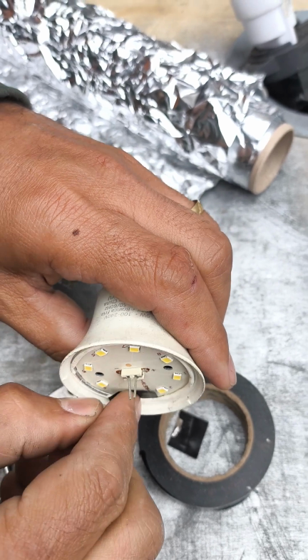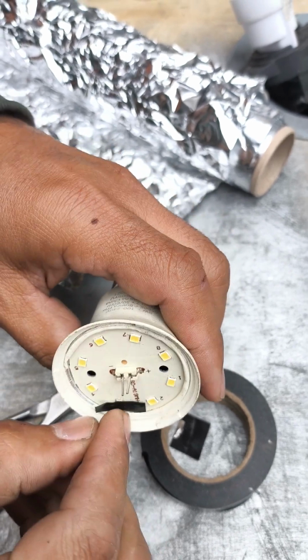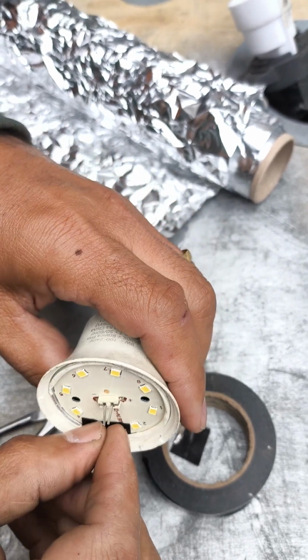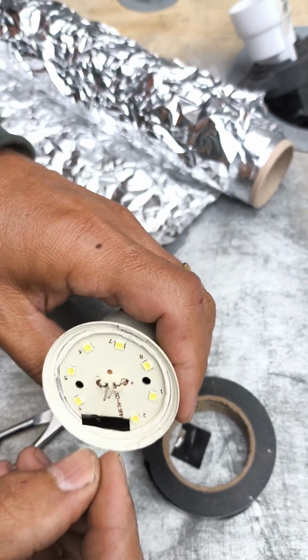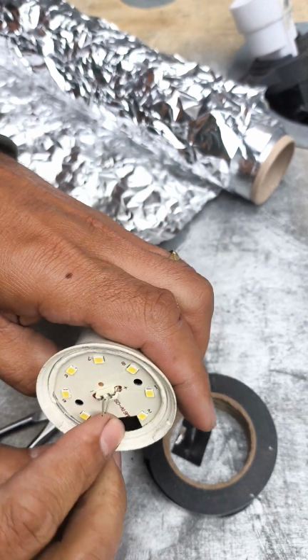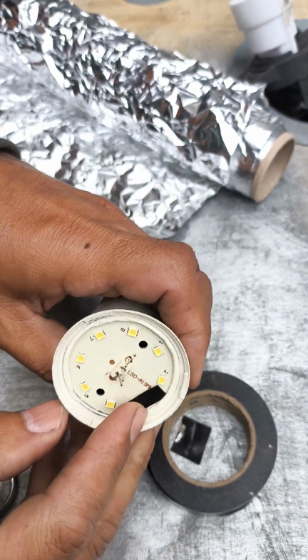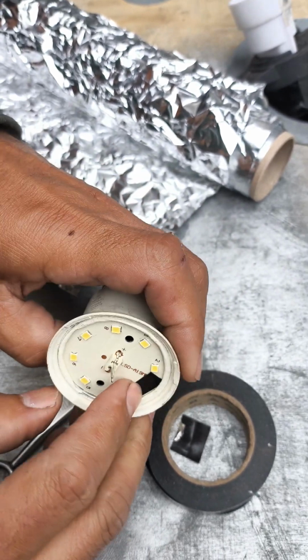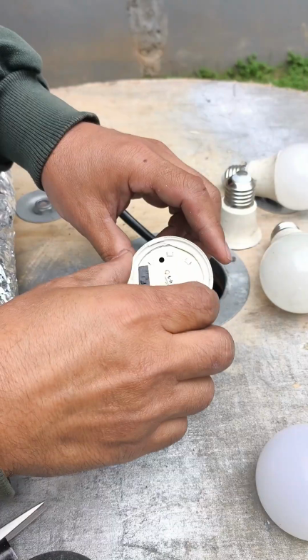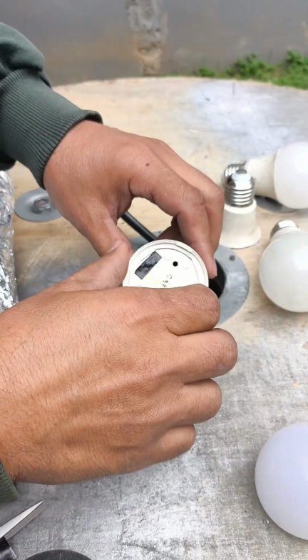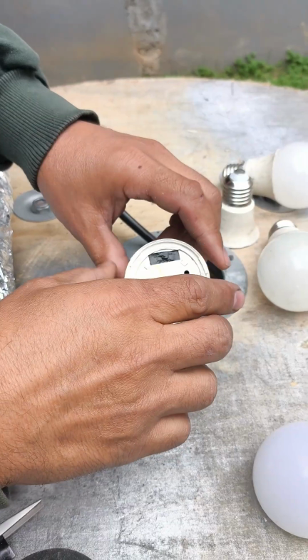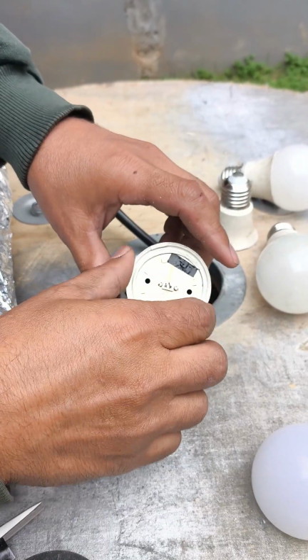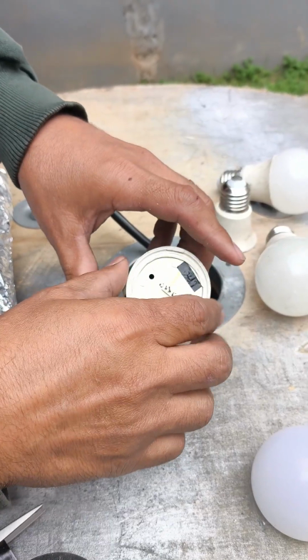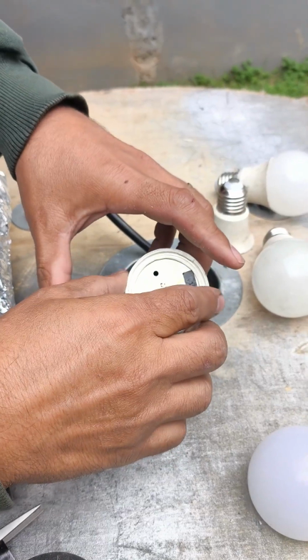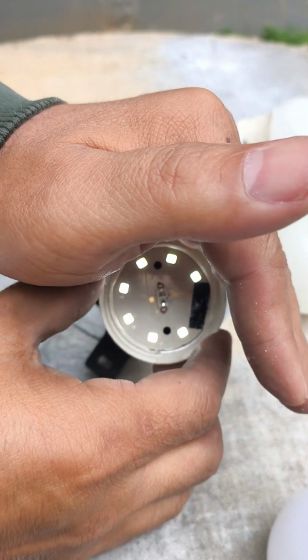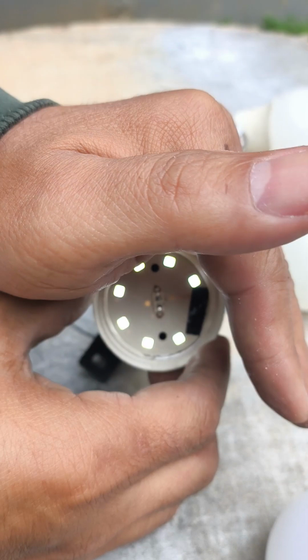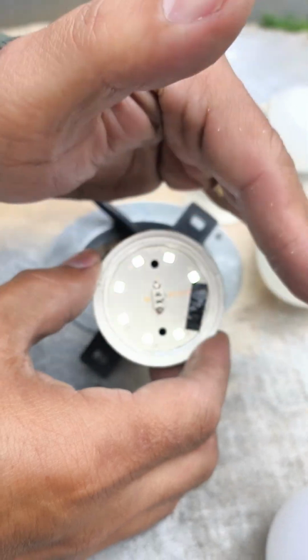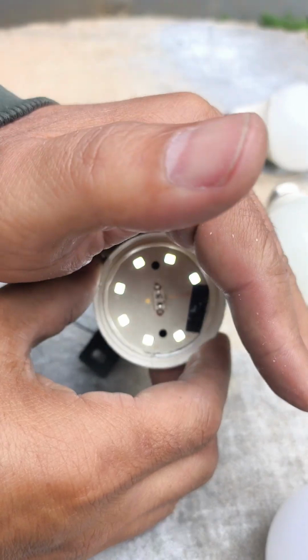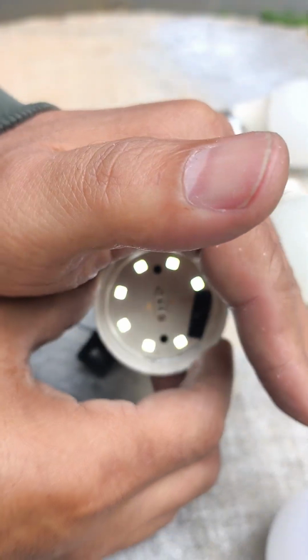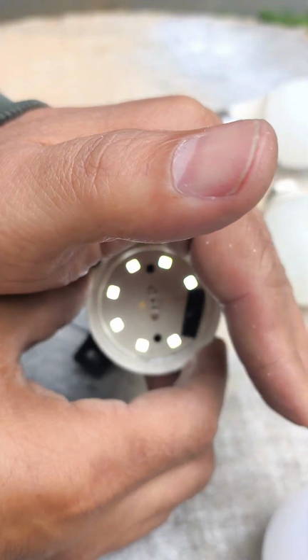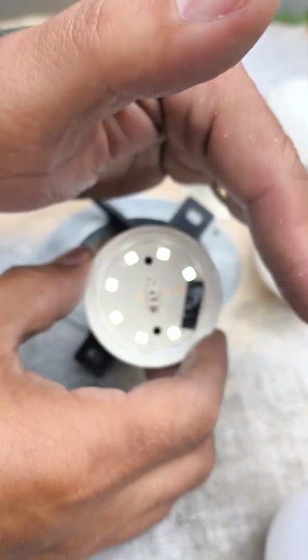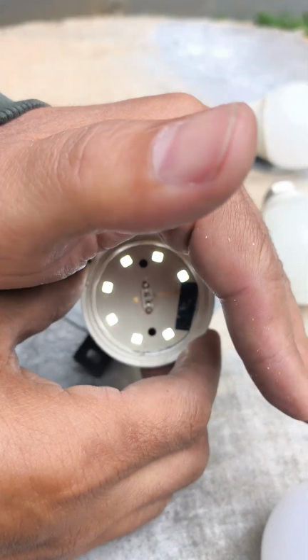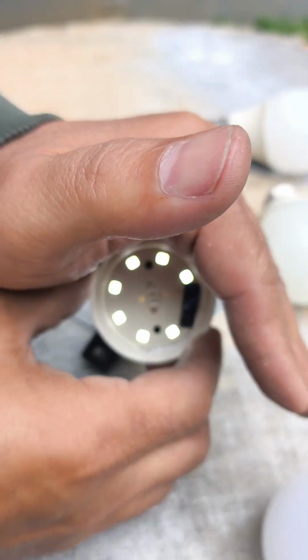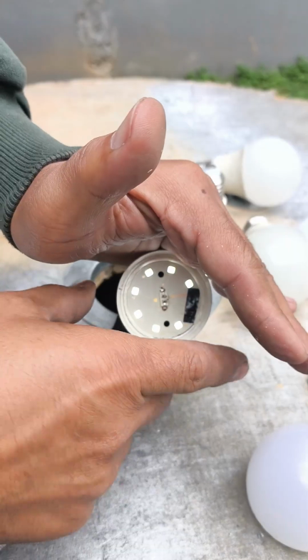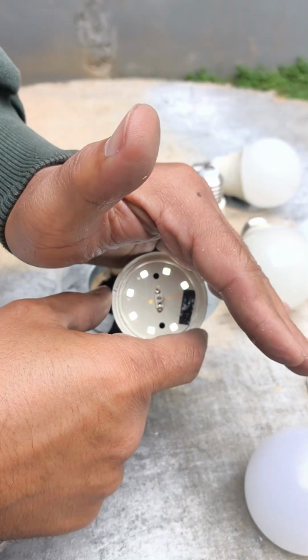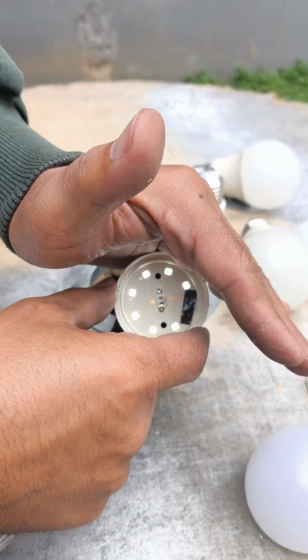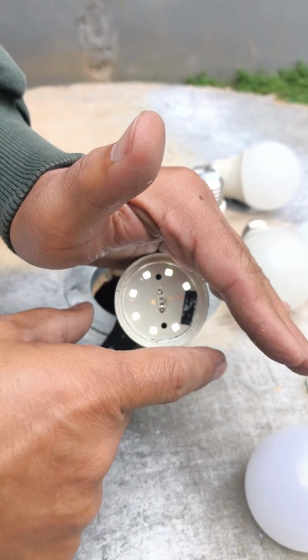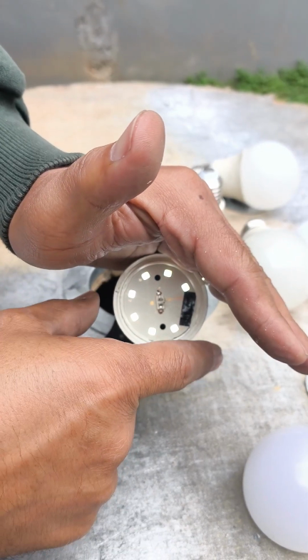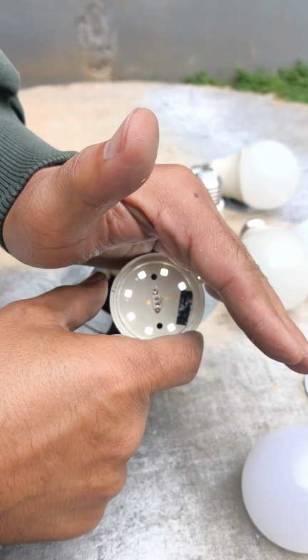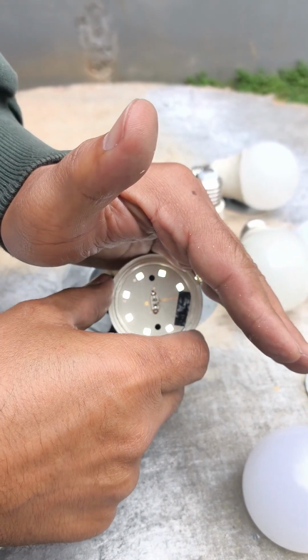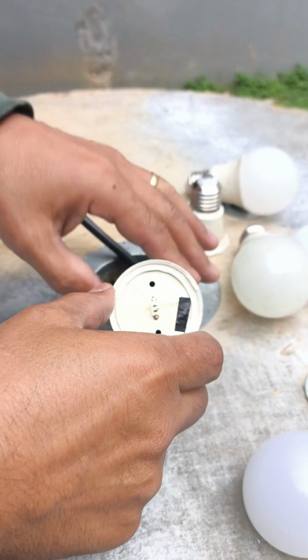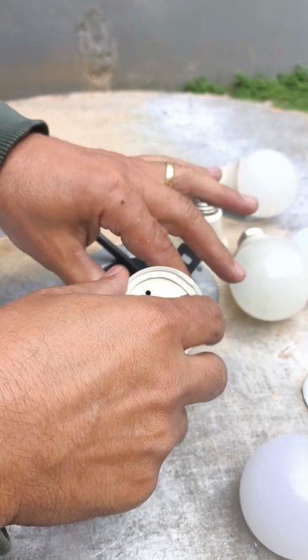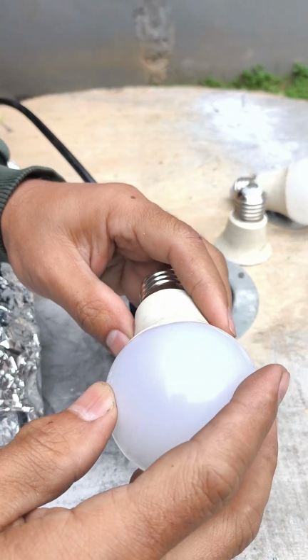Now for the moment of truth. I plugged it in and look at that — it lit up! Yes, it's back to life and working perfectly again. It's amazing how such a simple trick can make such a big difference.